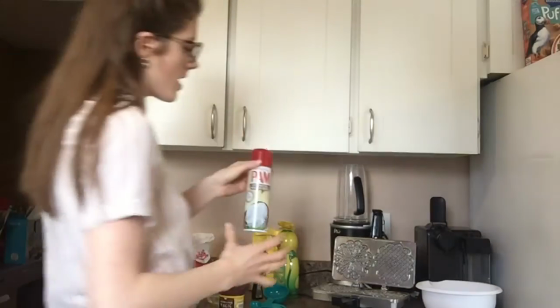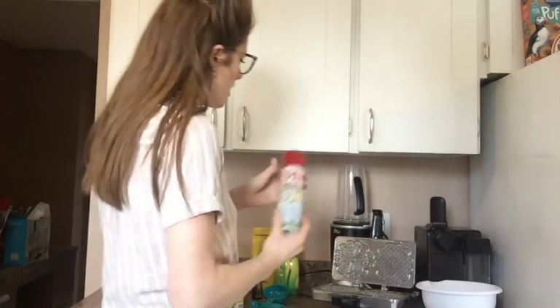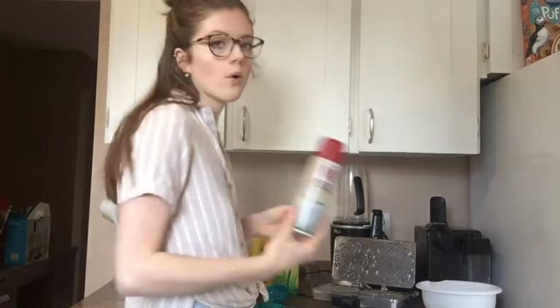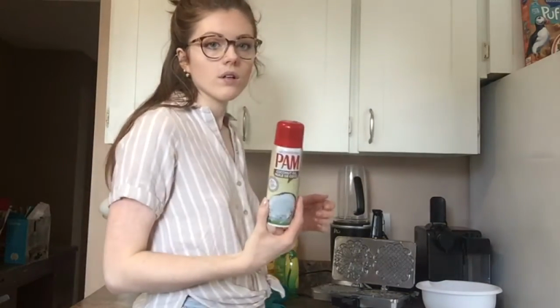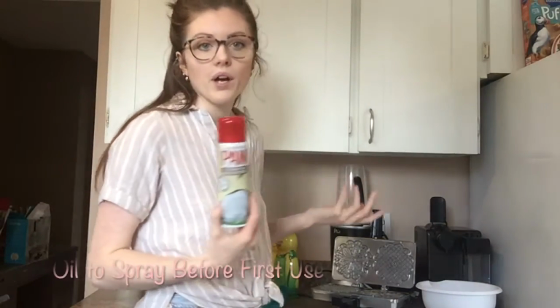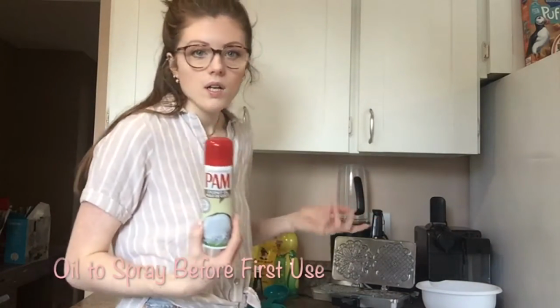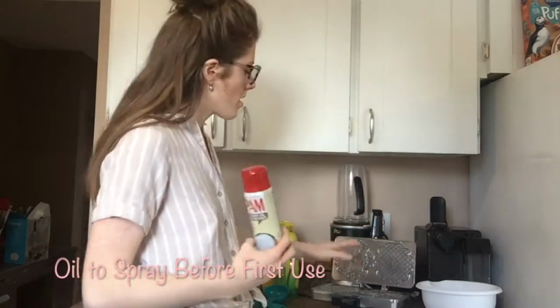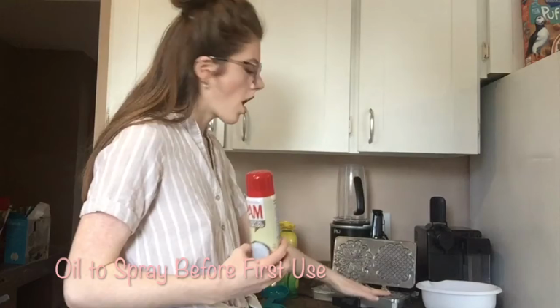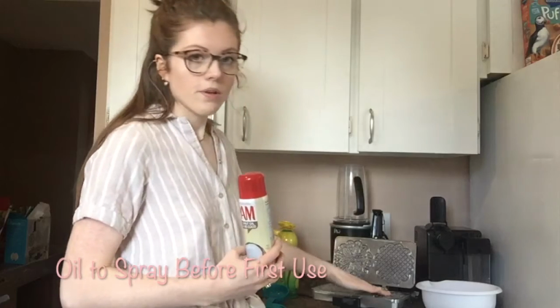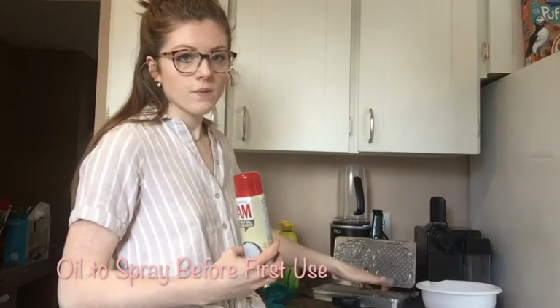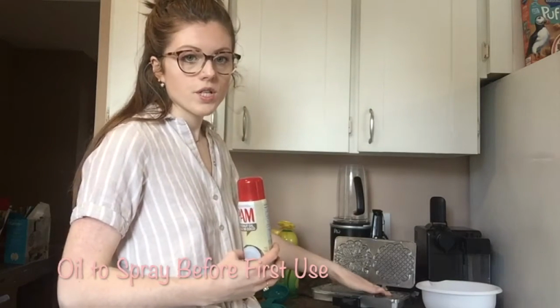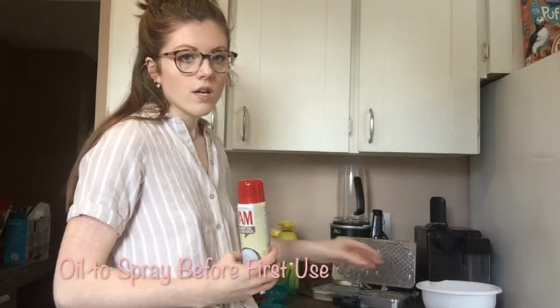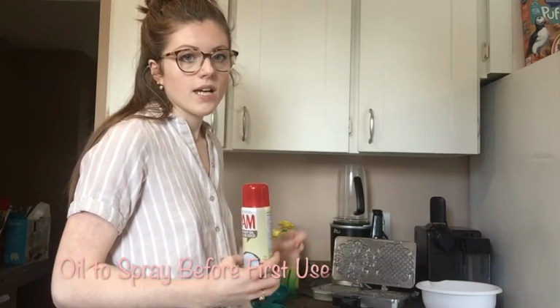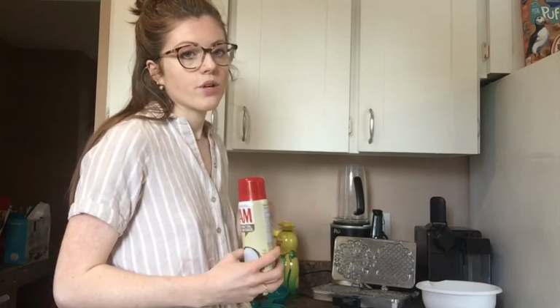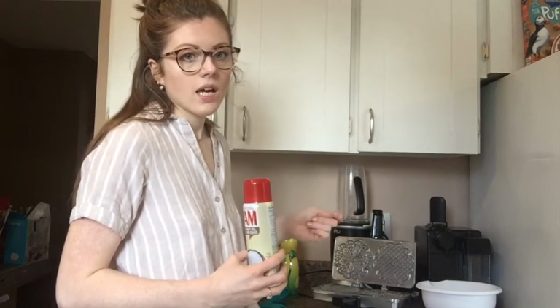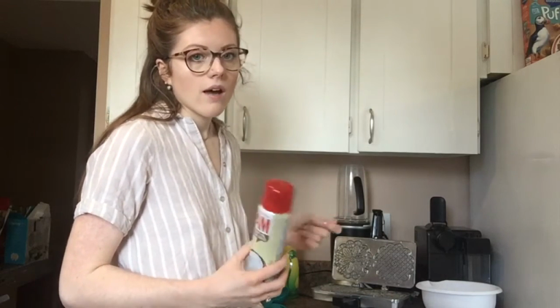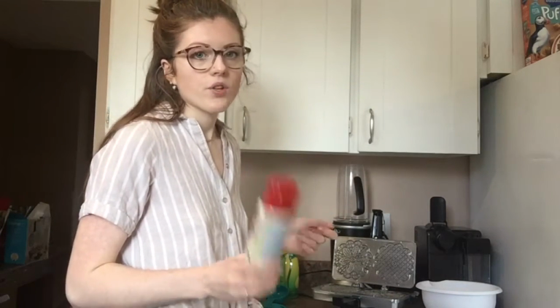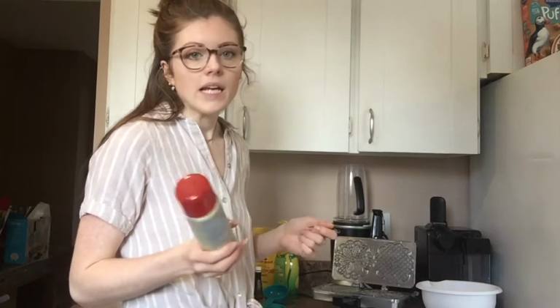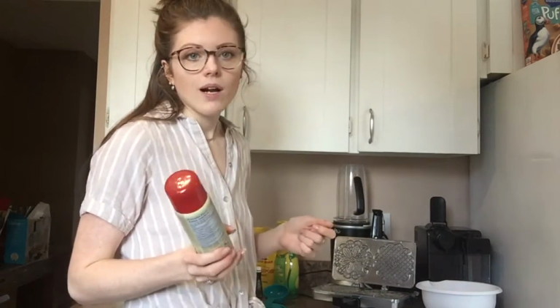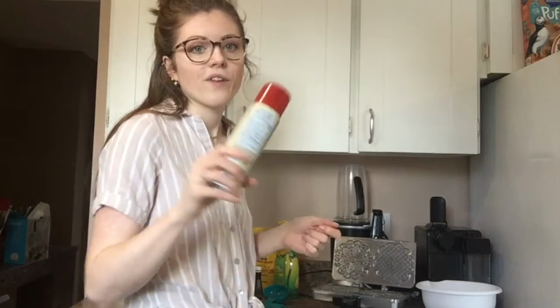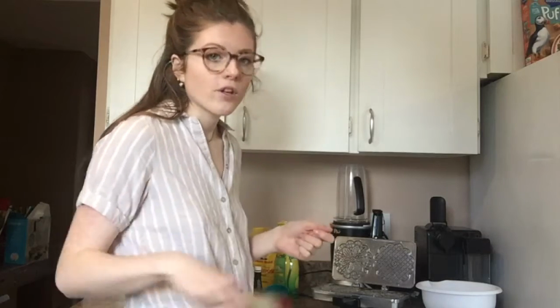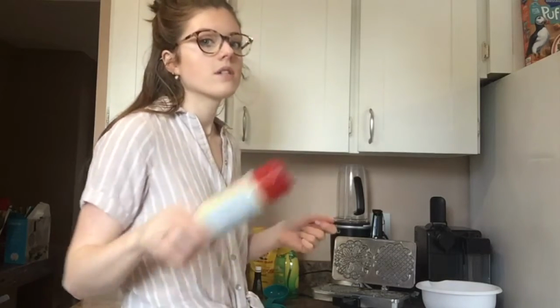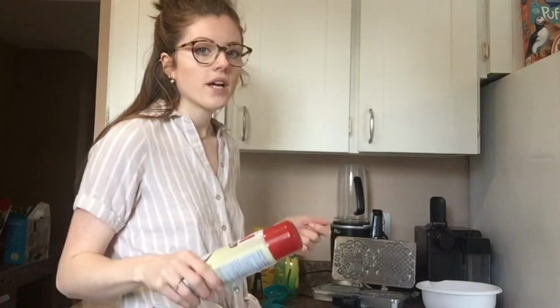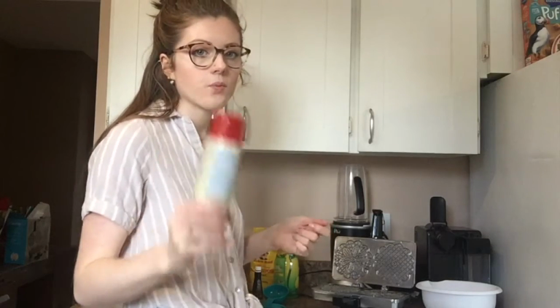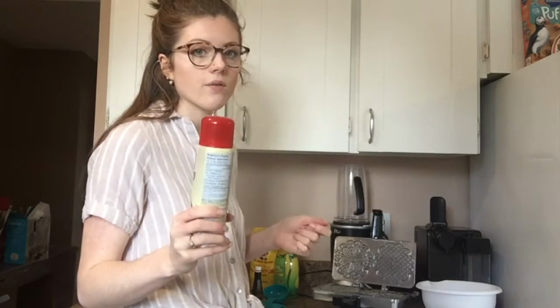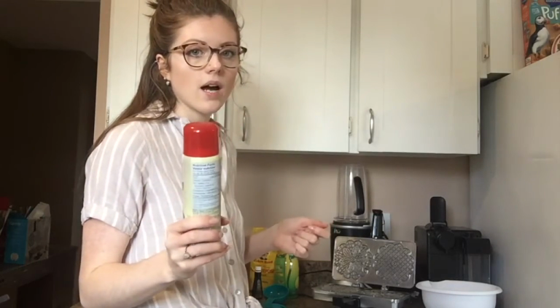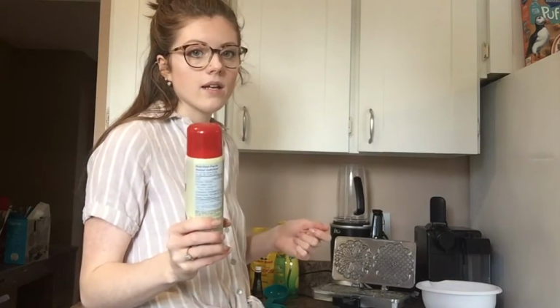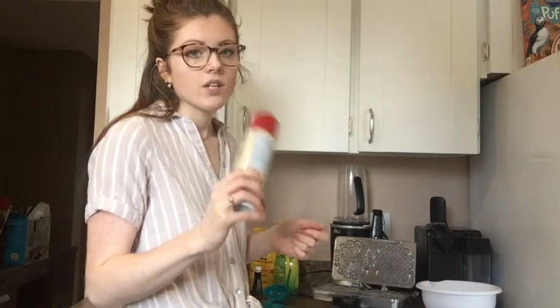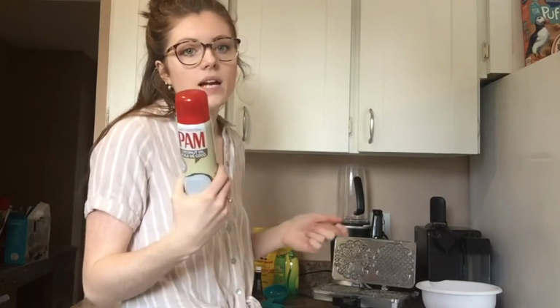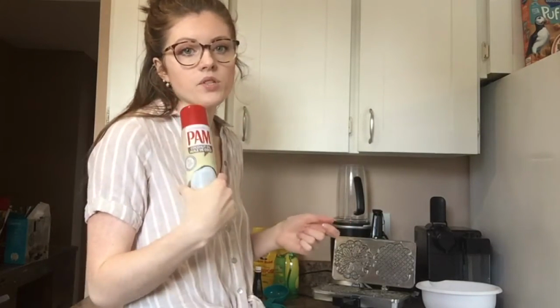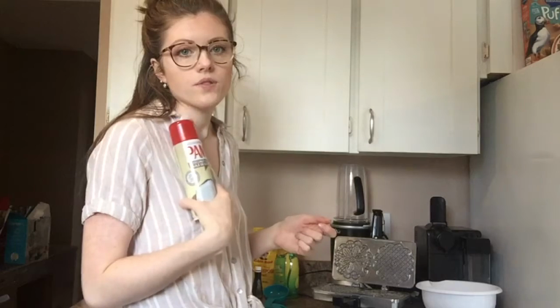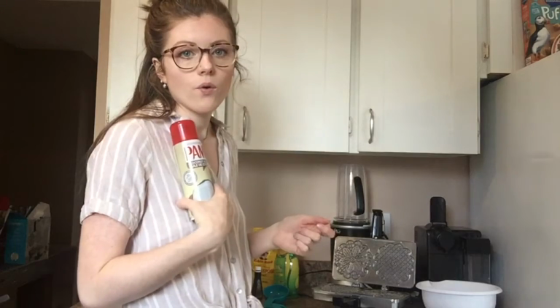You need some oil or butter to put on top of the fizzle machine so that it doesn't stick. You don't really need any more after the very first spray — spray it when it's hot and then you won't need it anymore. I'm just going to use coconut oil.